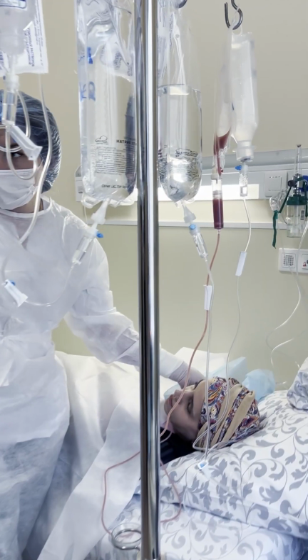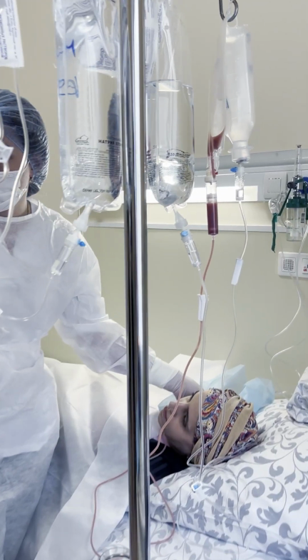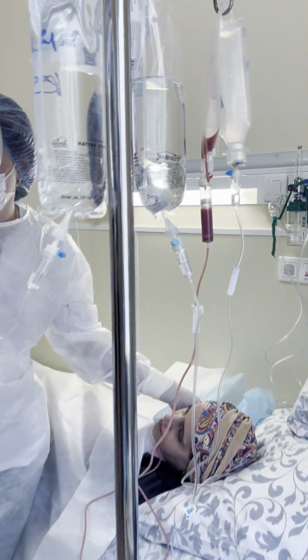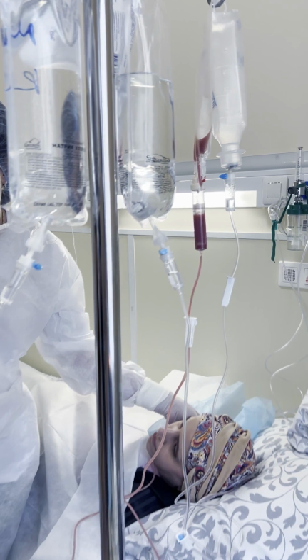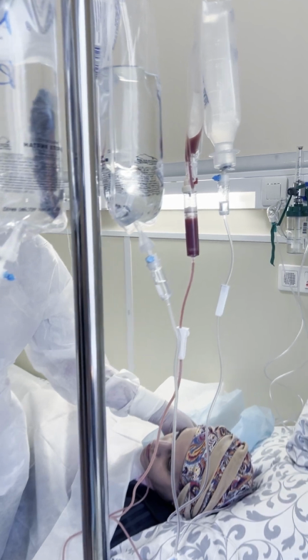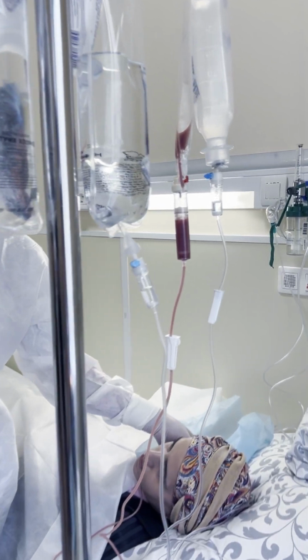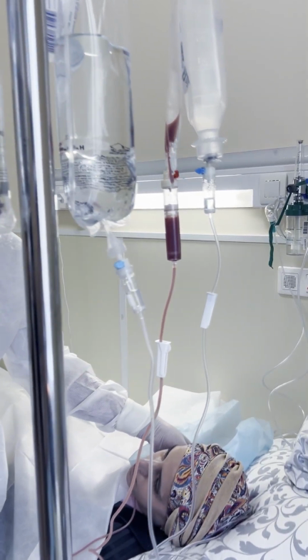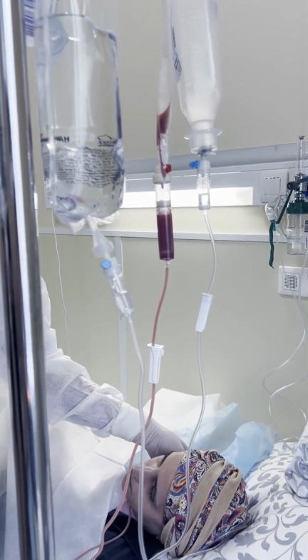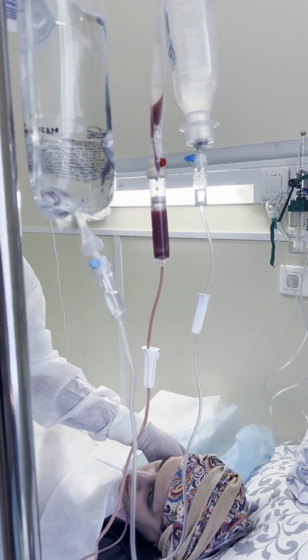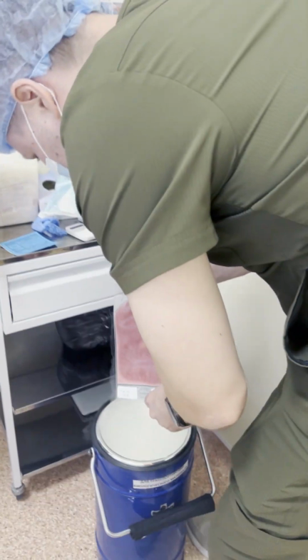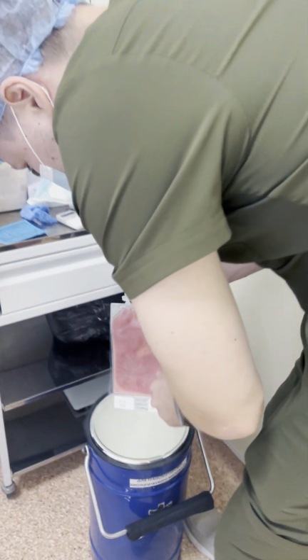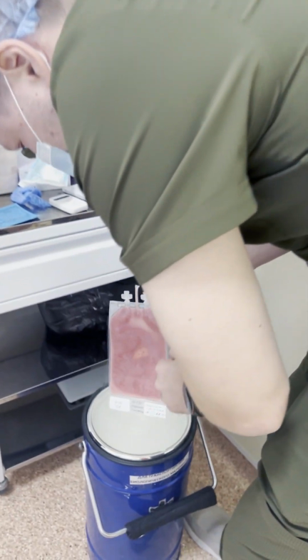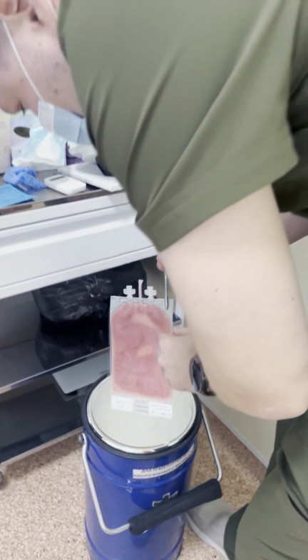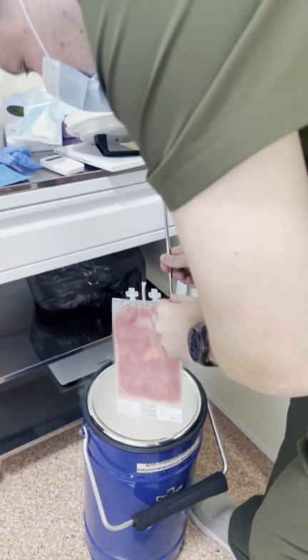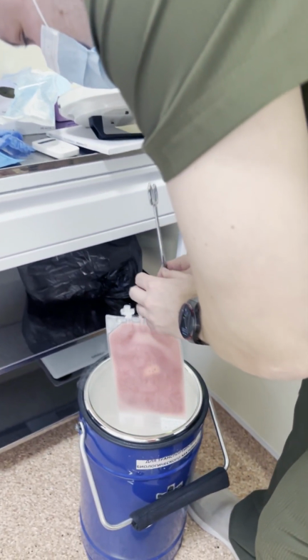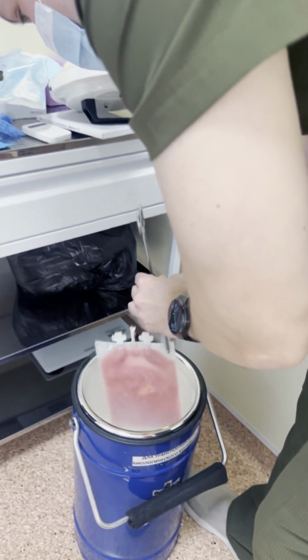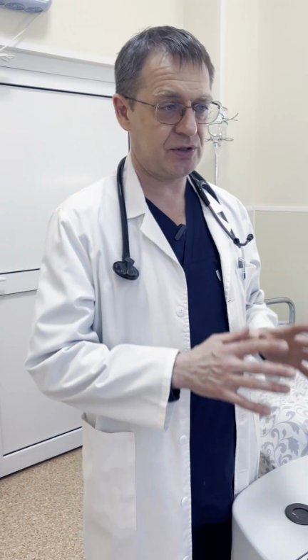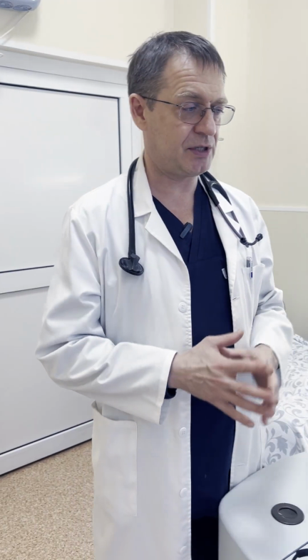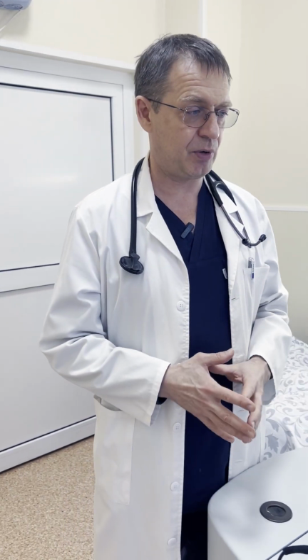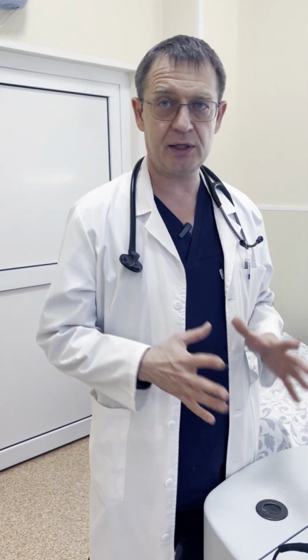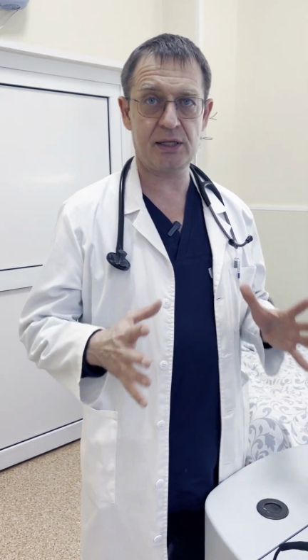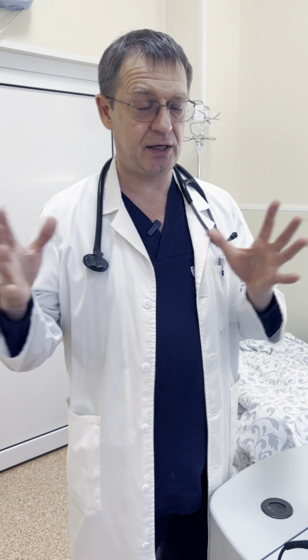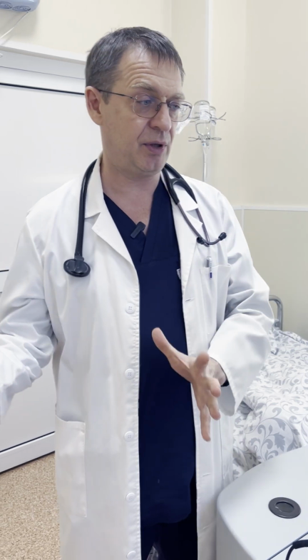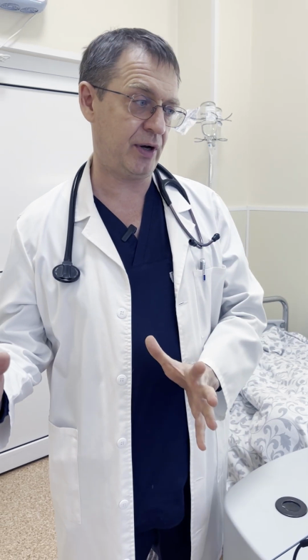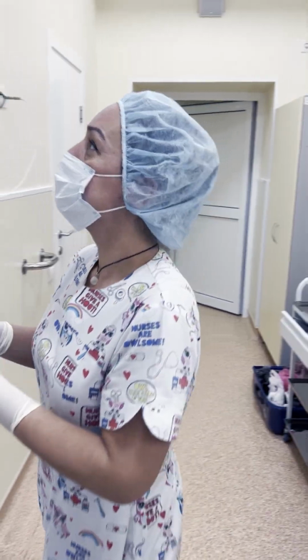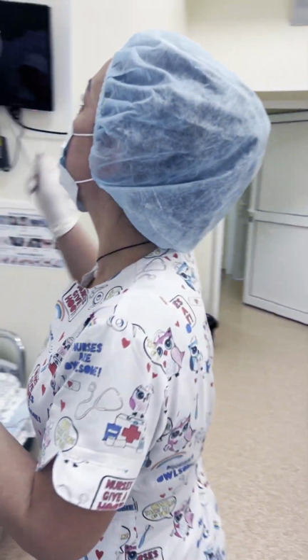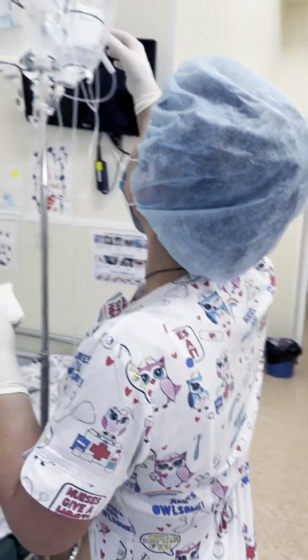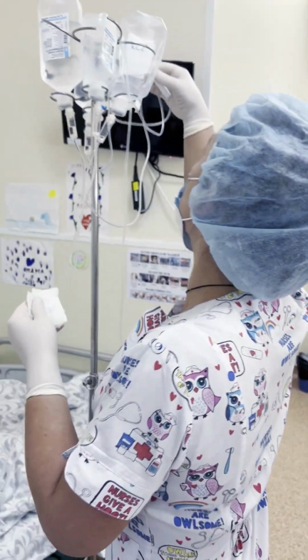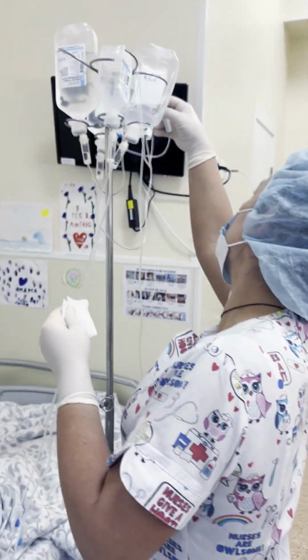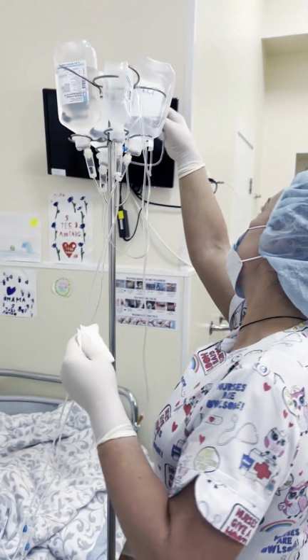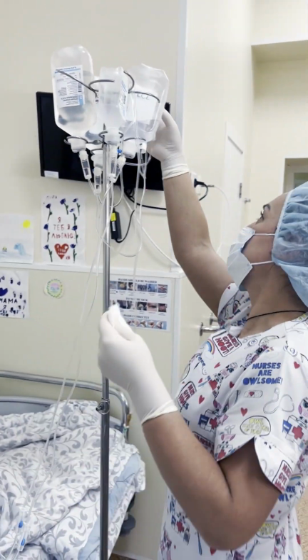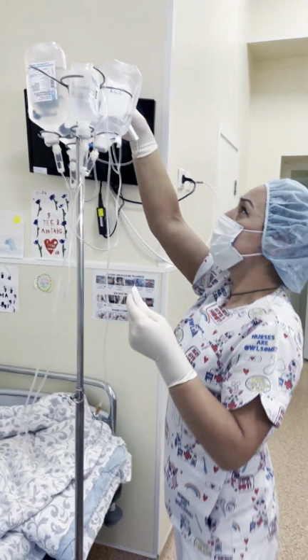After successful collection, we provide cleaning and deep freezing of the stem cell product, and then start the treatment phase with high-dose immunosuppressive therapy.